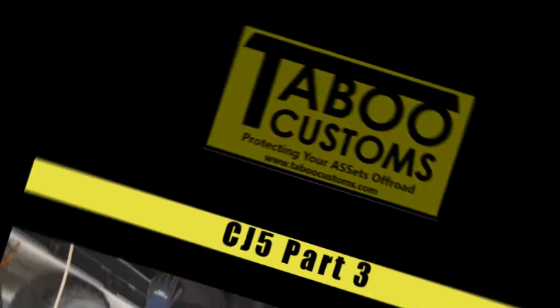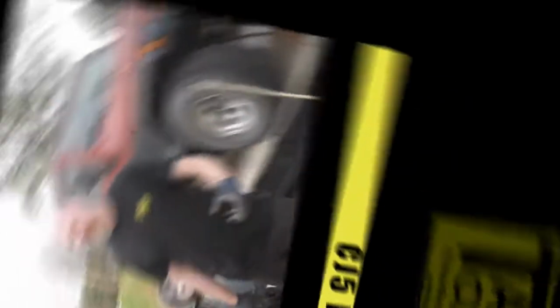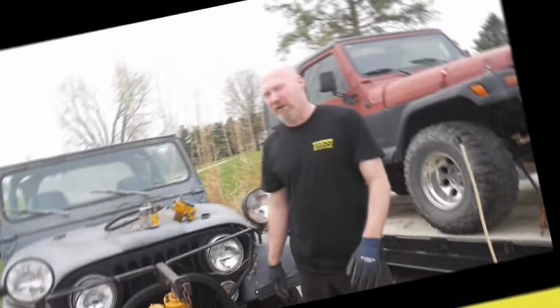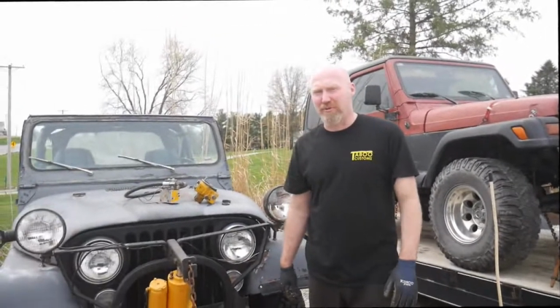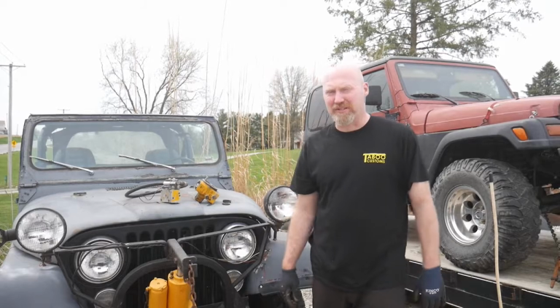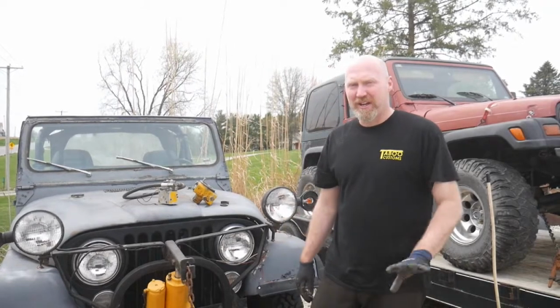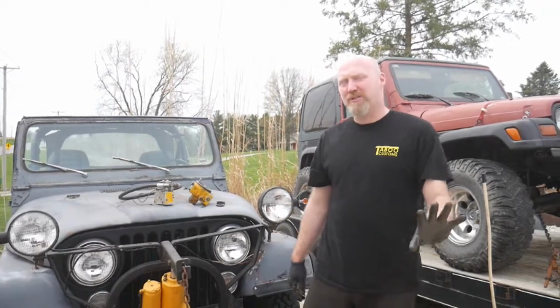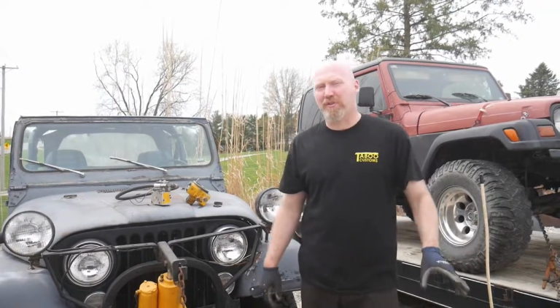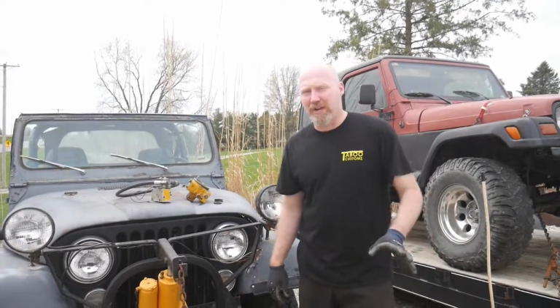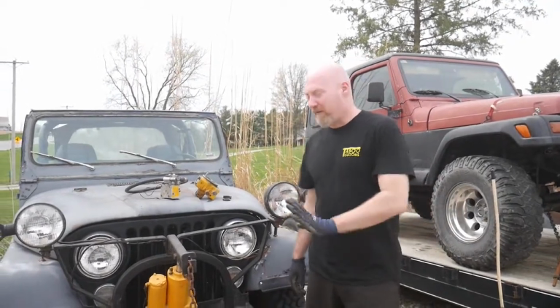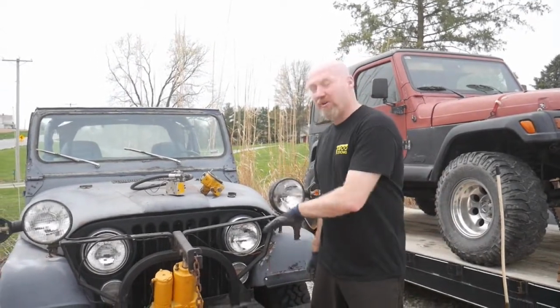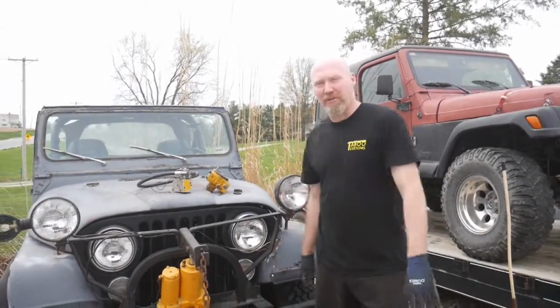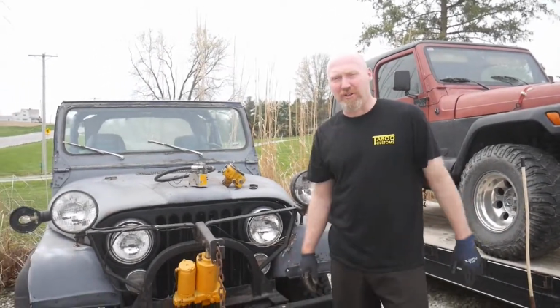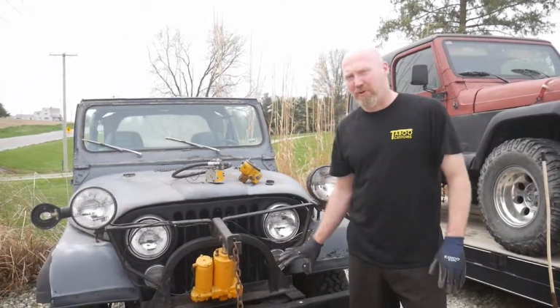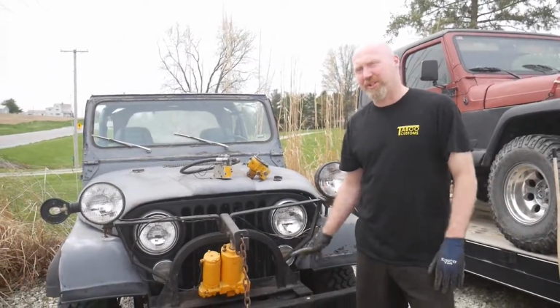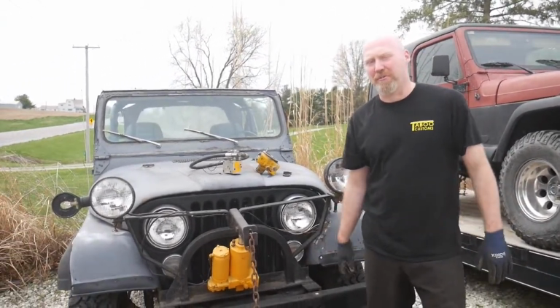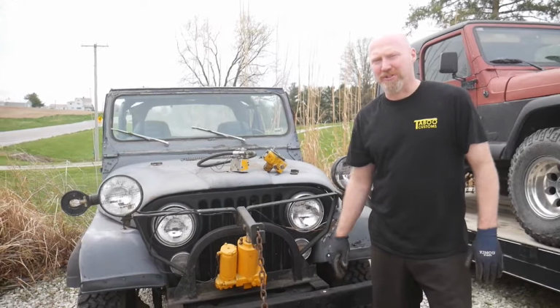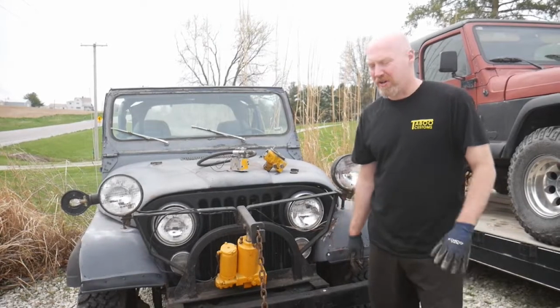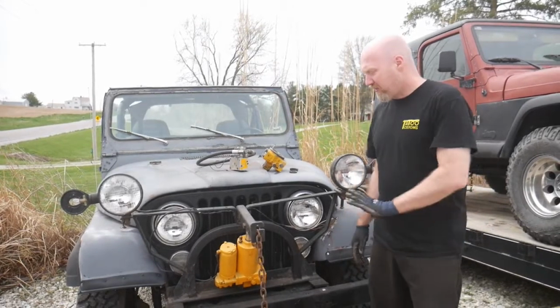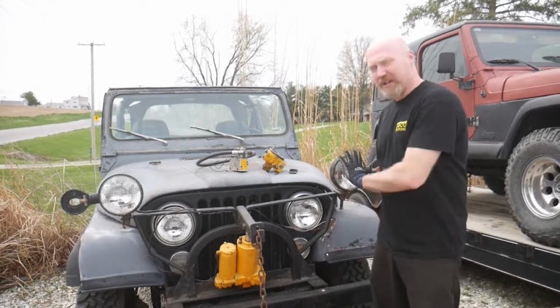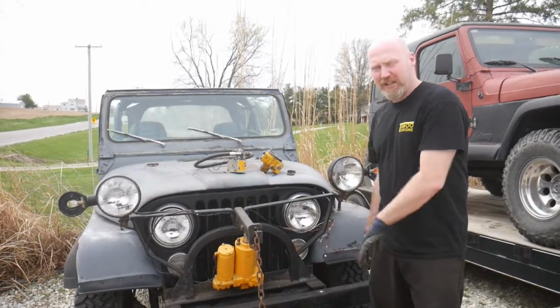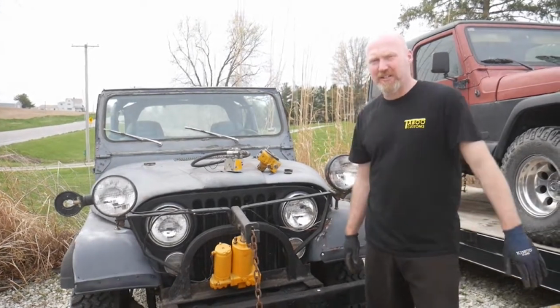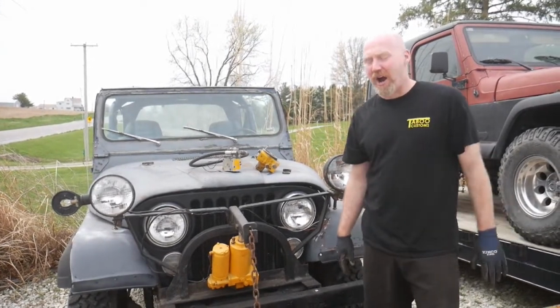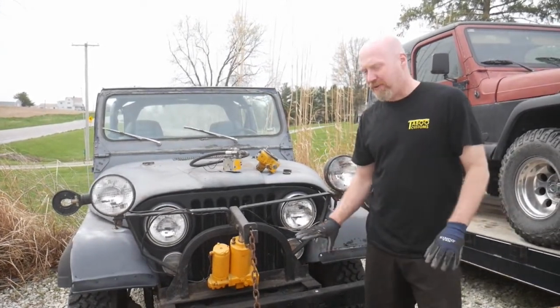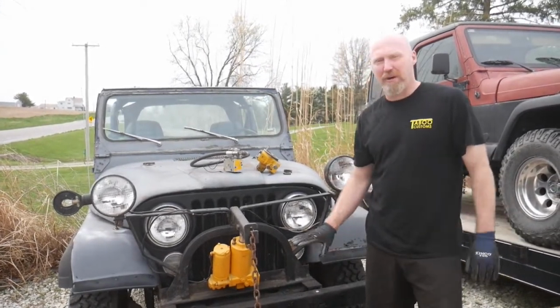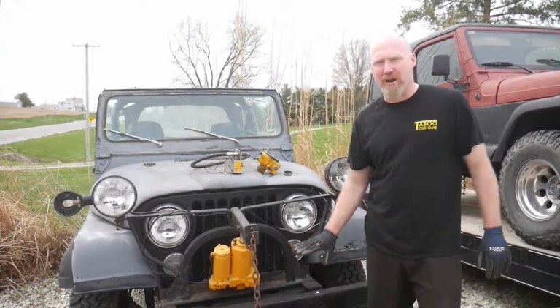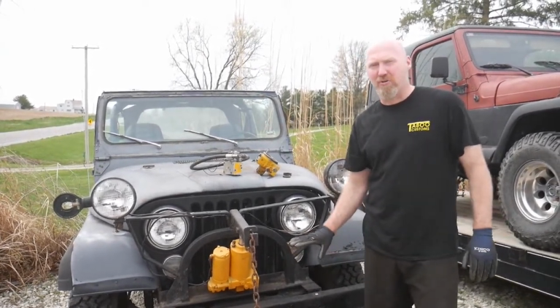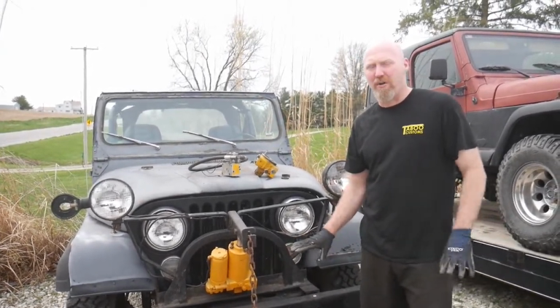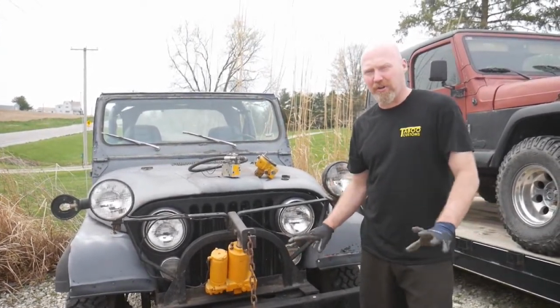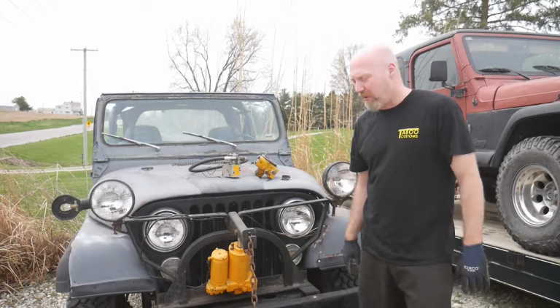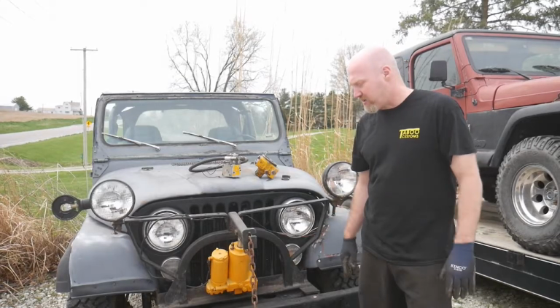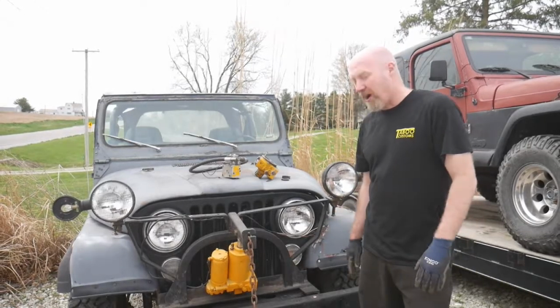This is Dave Bell from Taboo Customs. This is part three of our video covering our snowplow Jeep that we purchased — an 1980 CJ5 with a Meyer snowplow on it, an old Meyer snowplow.